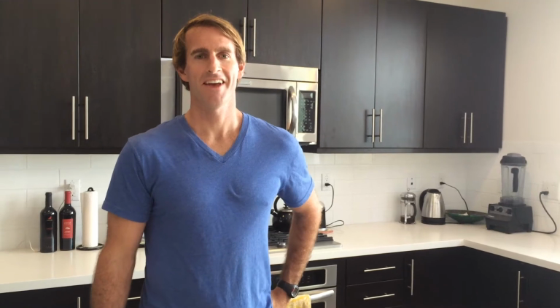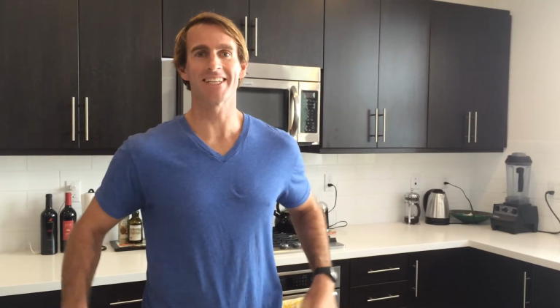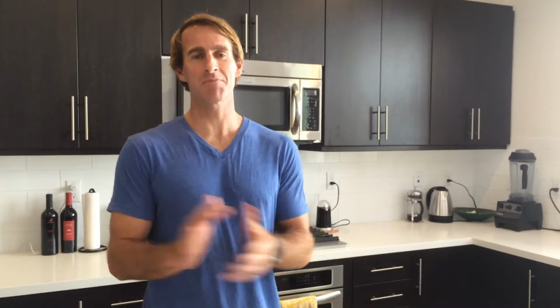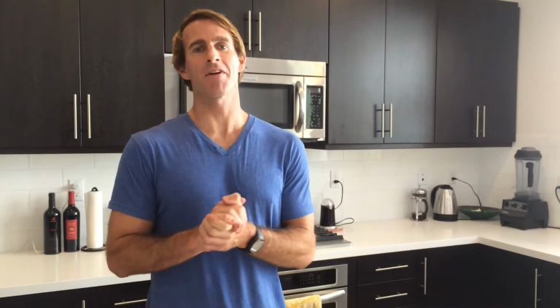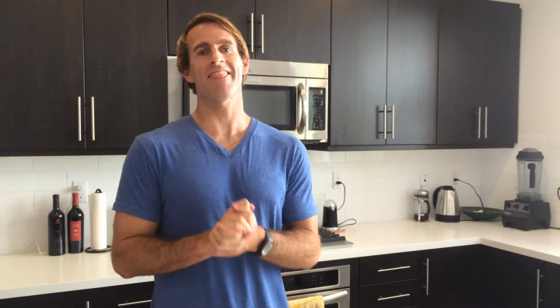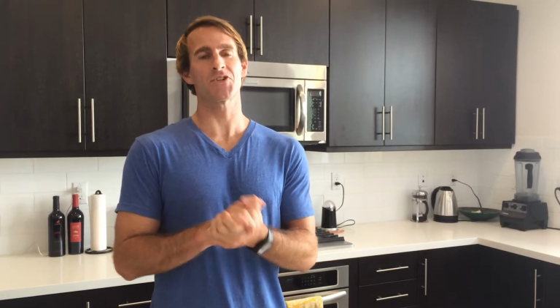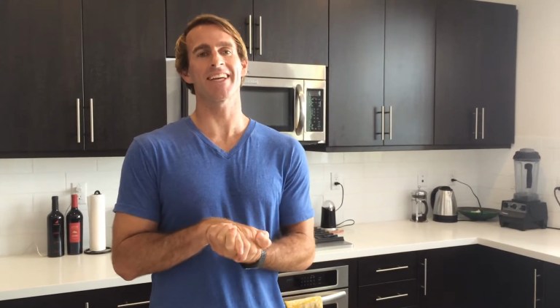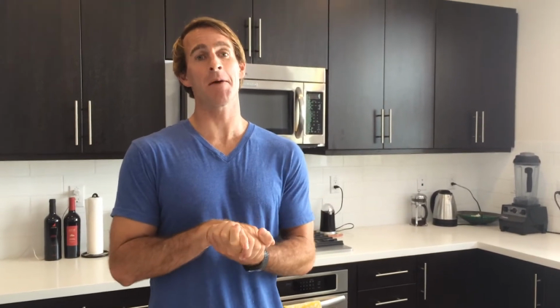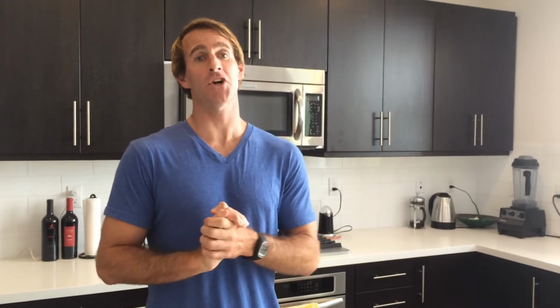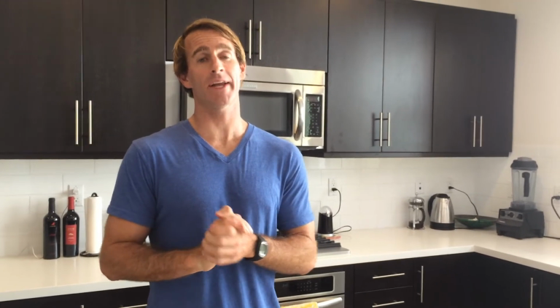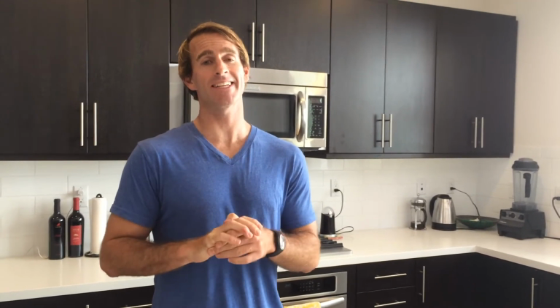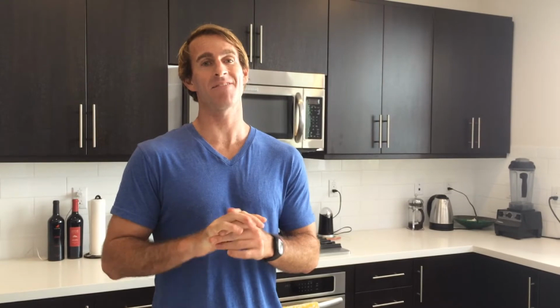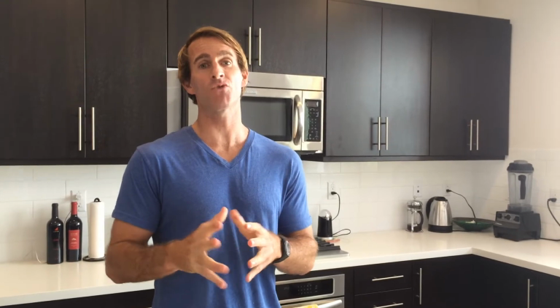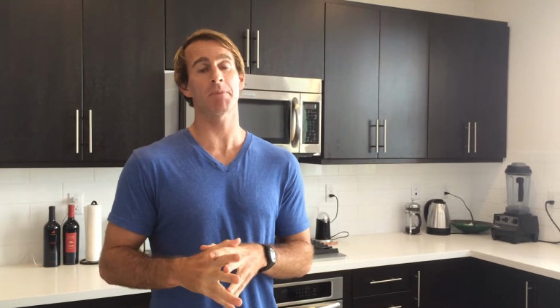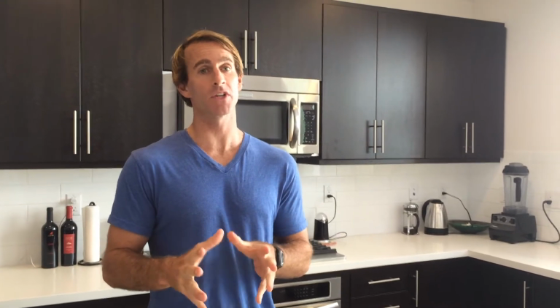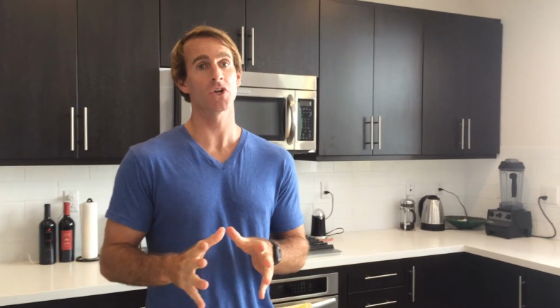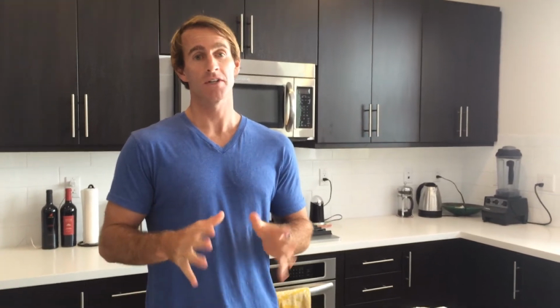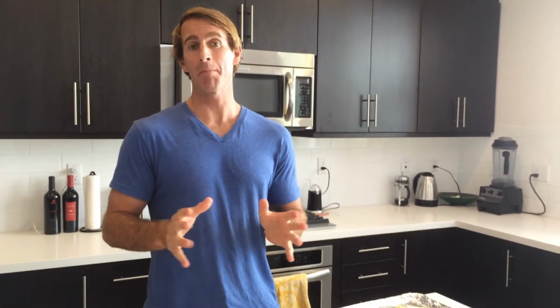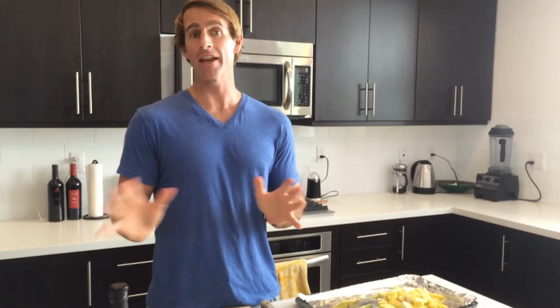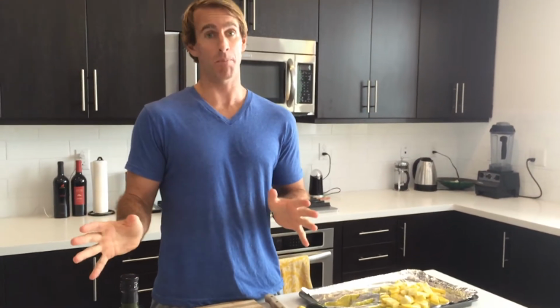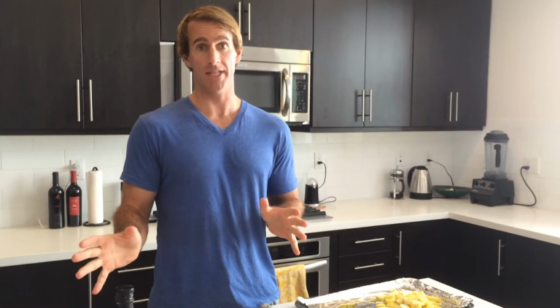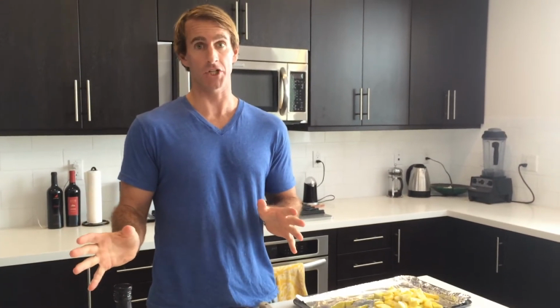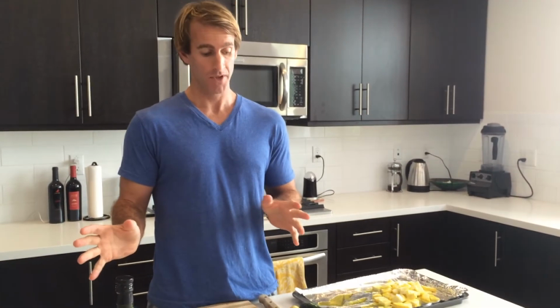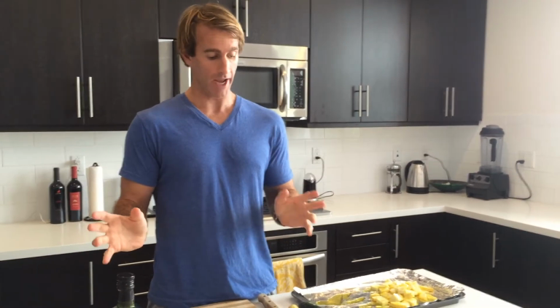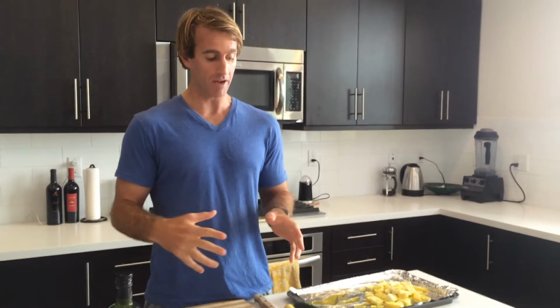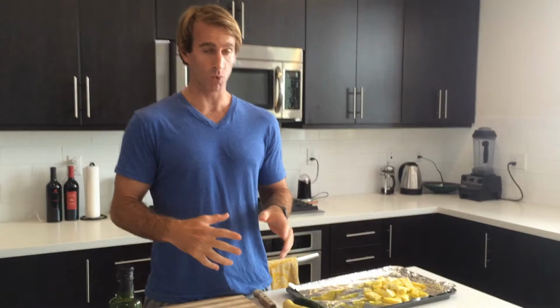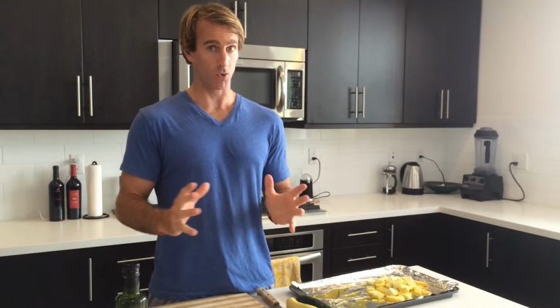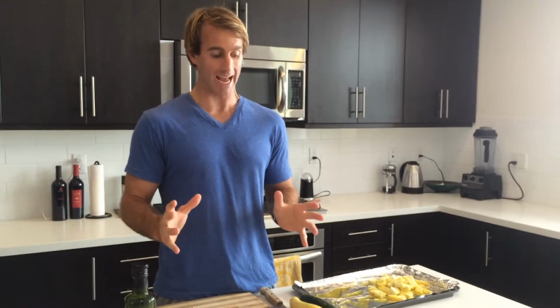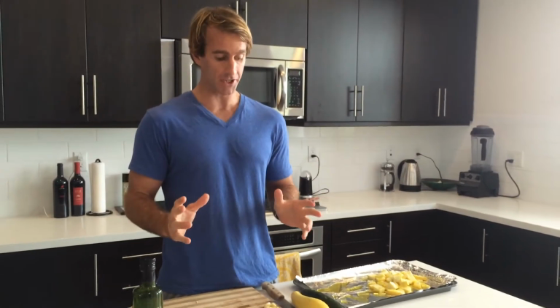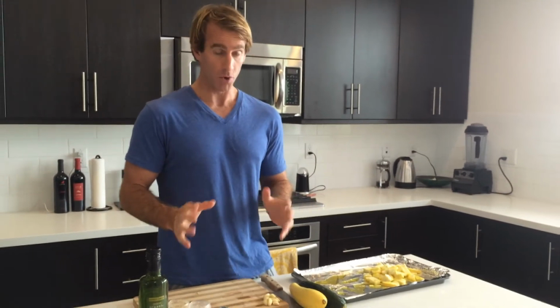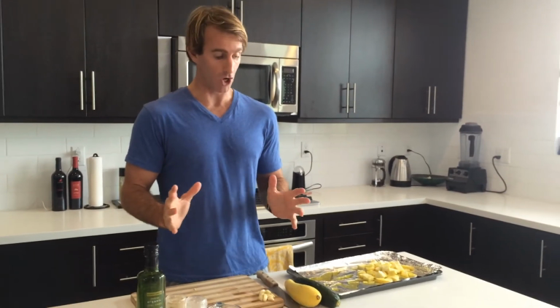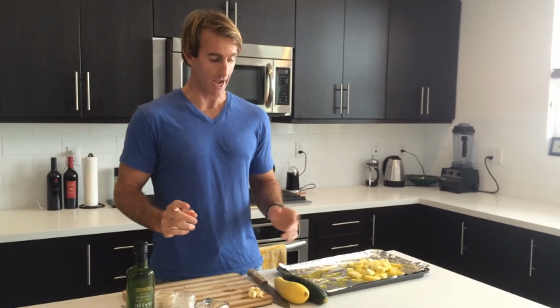Hey everybody, it's Nick from Saltwater Fit. Thanks for tuning in today. I'm going to share a quick and easy veggie recipe you can use to accompany any of your protein dishes. We love this one — it's a great side dish that we use all the time.